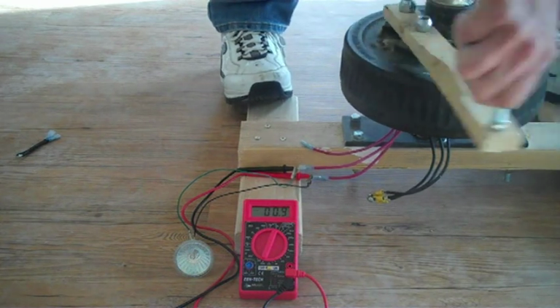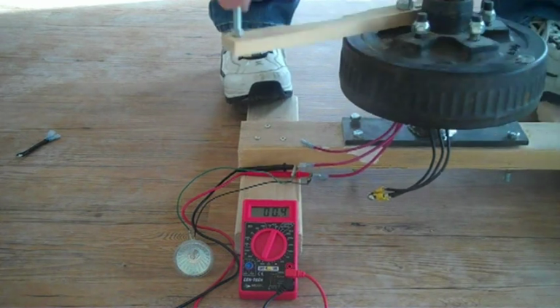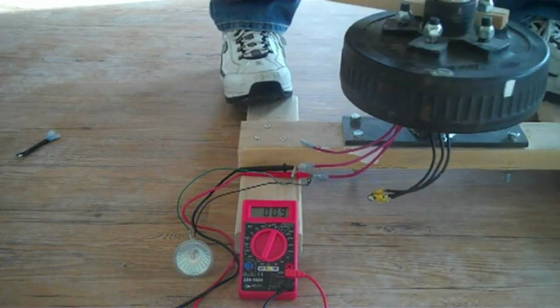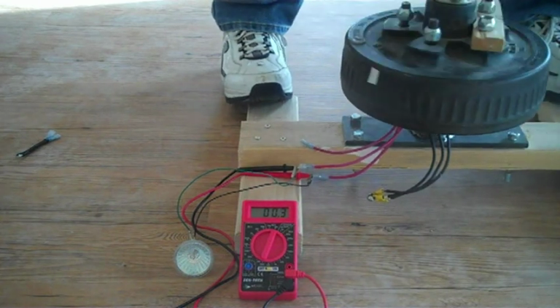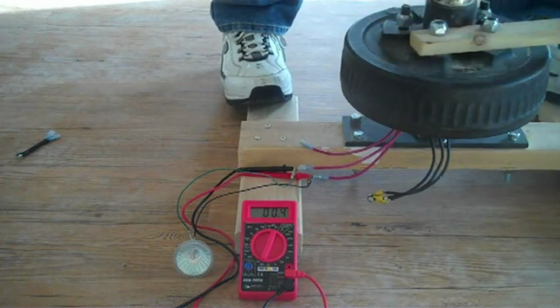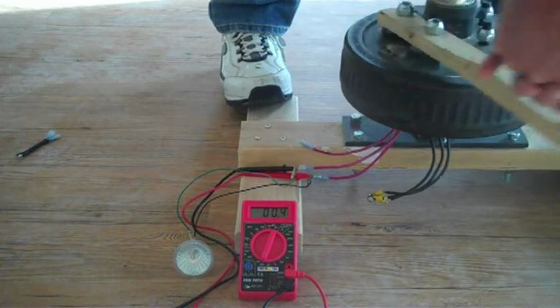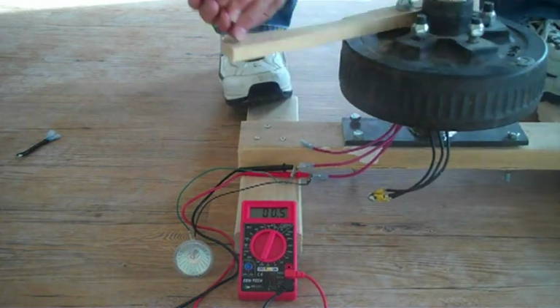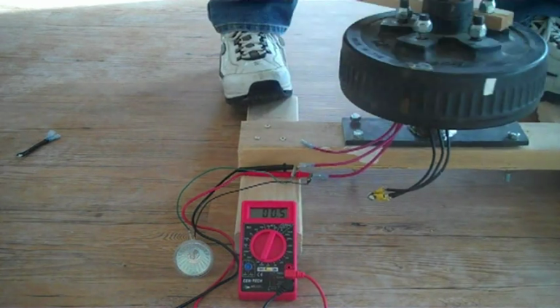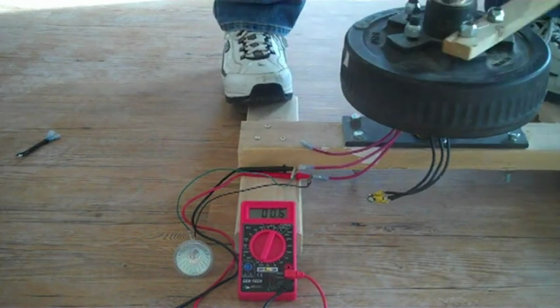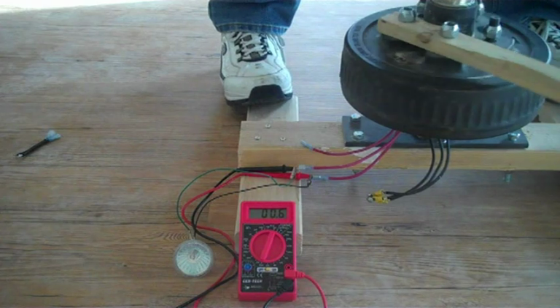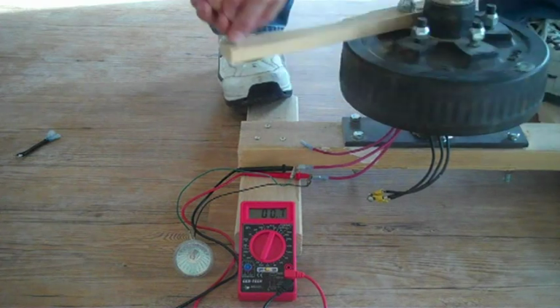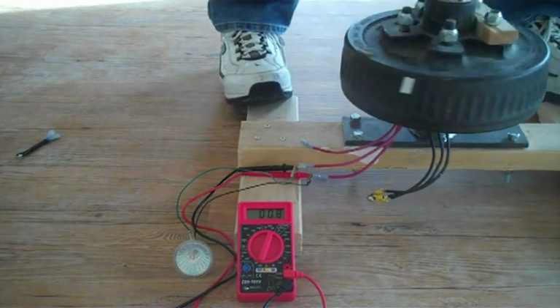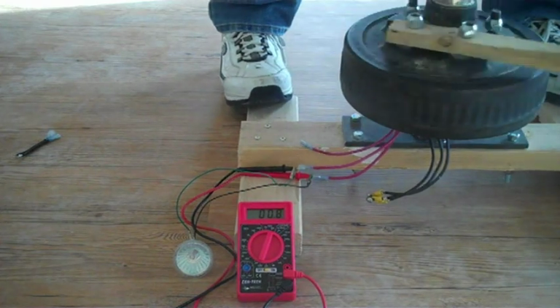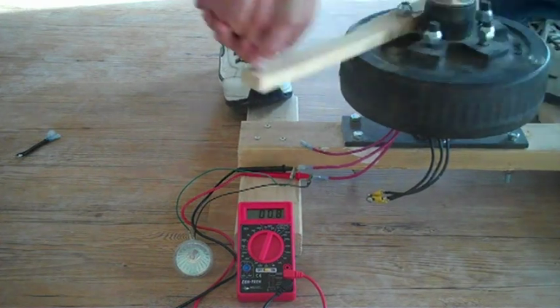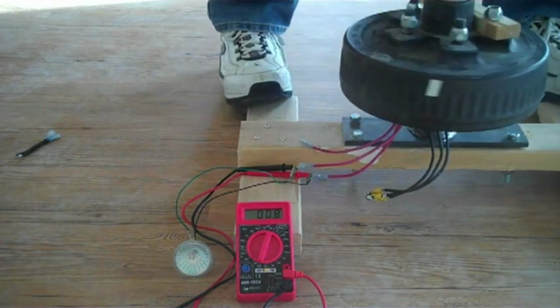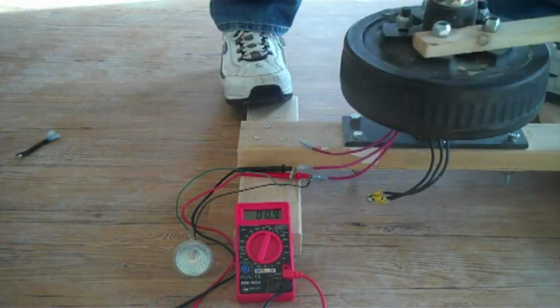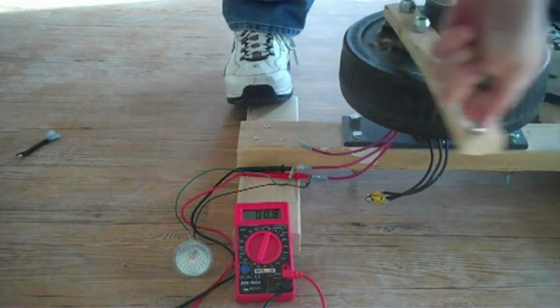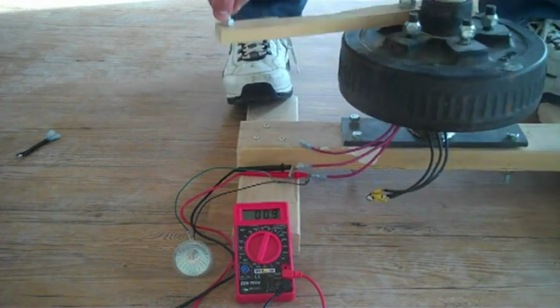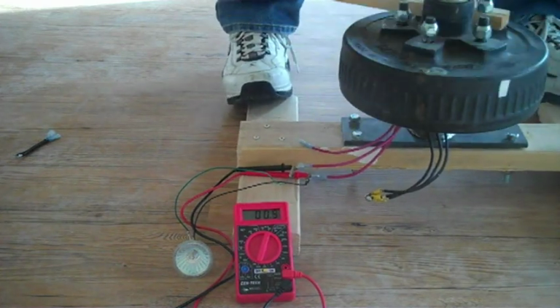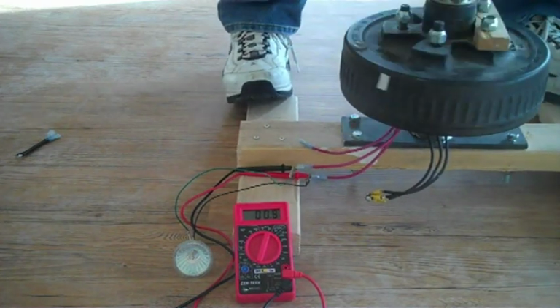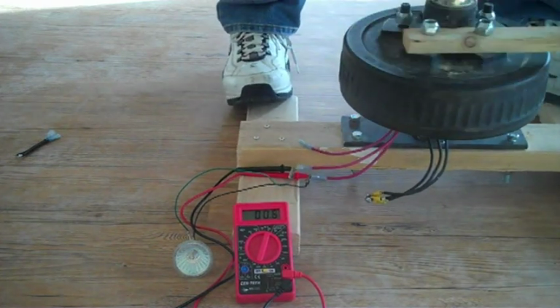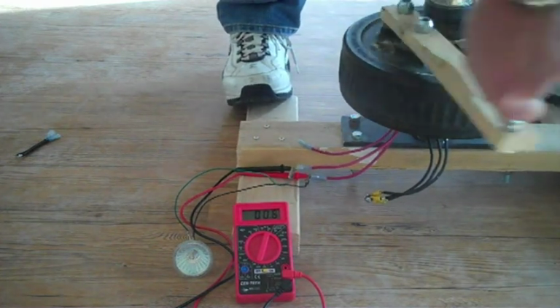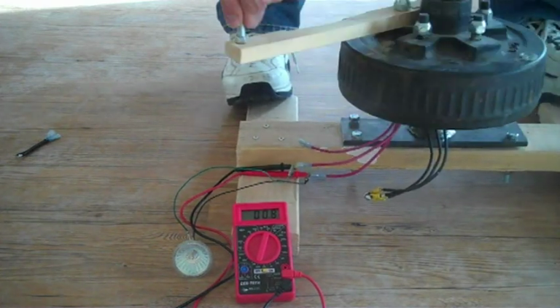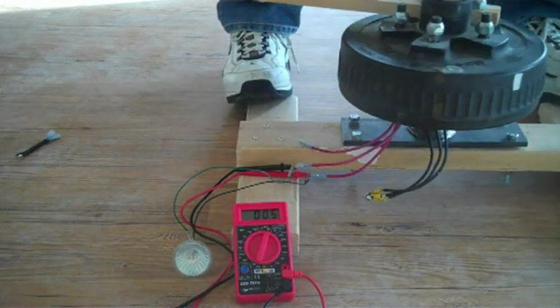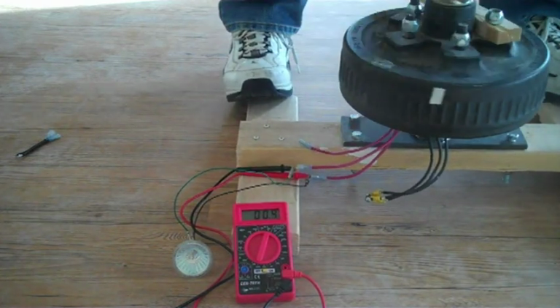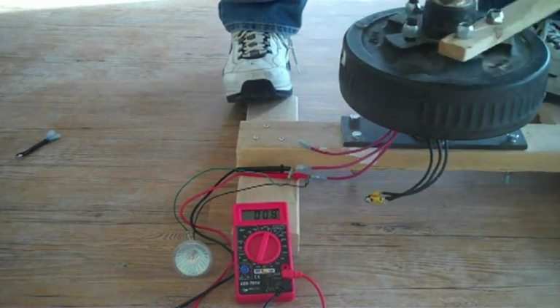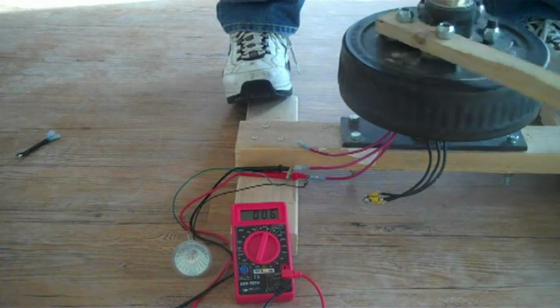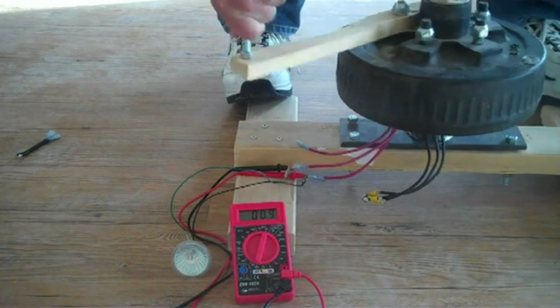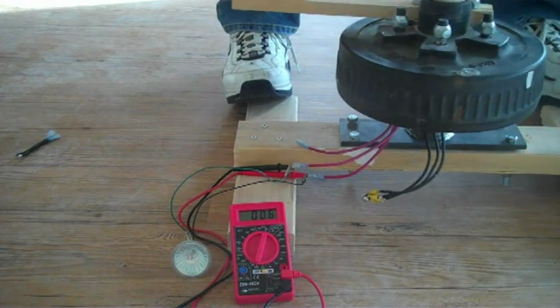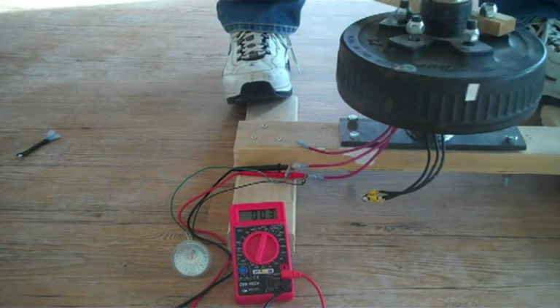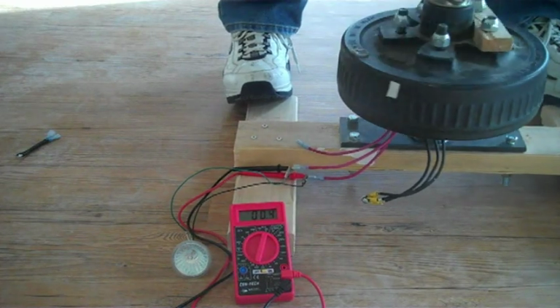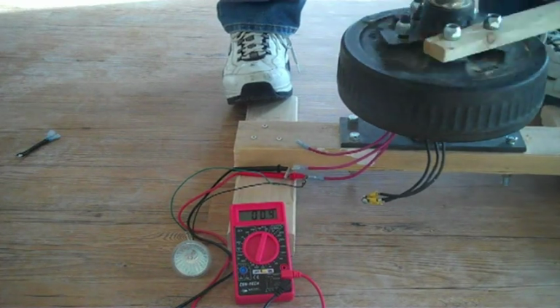The alternator is extremely hard to turn, and cranking as hard as I can is the only speed I could get up to. If you look at the meter, I don't even reach a volt. Why is this?